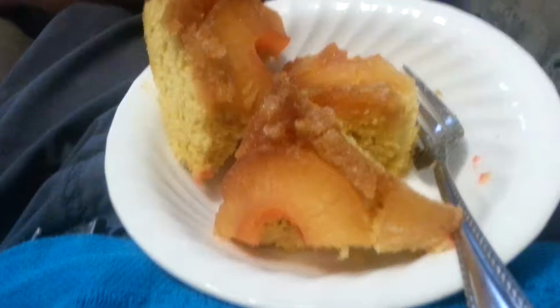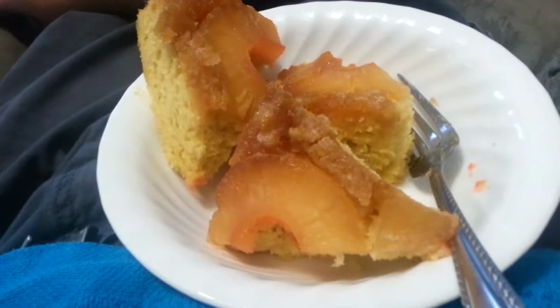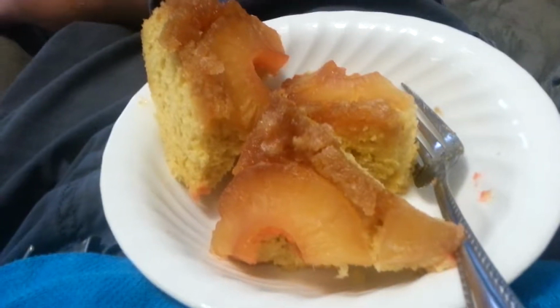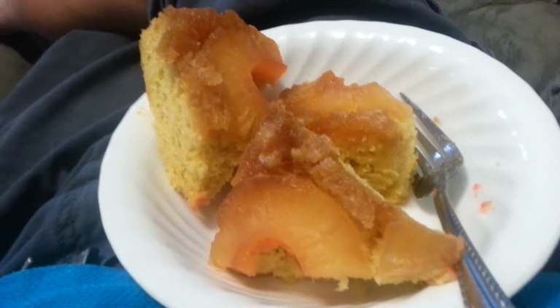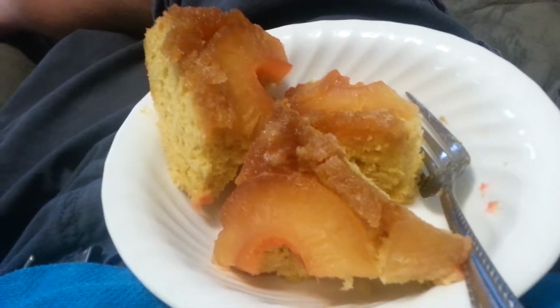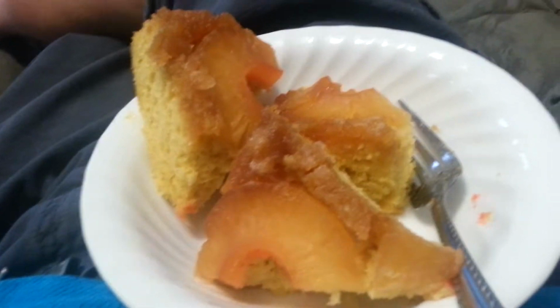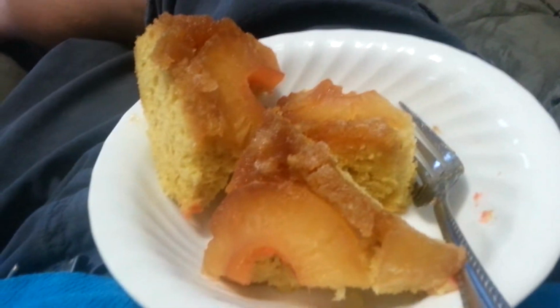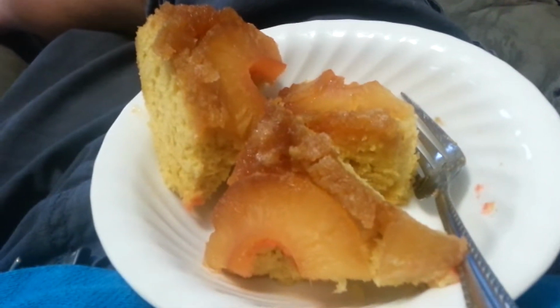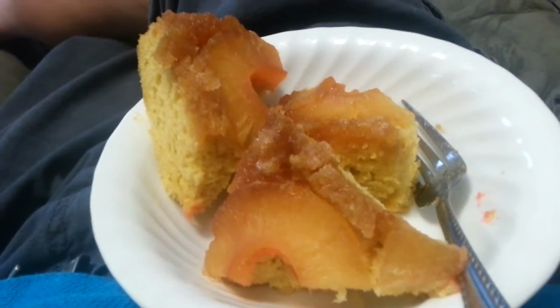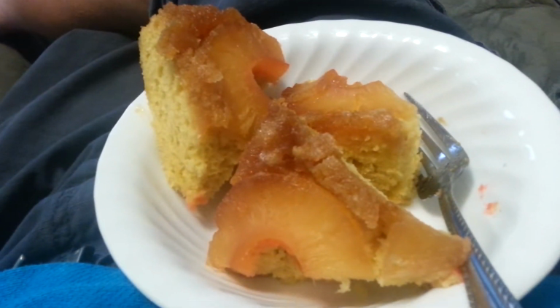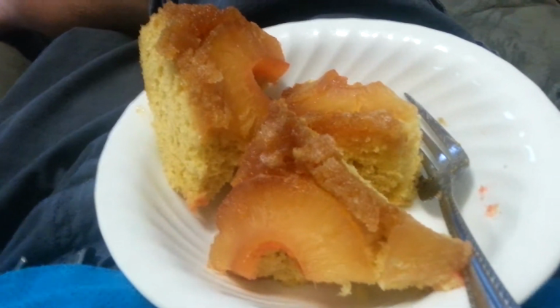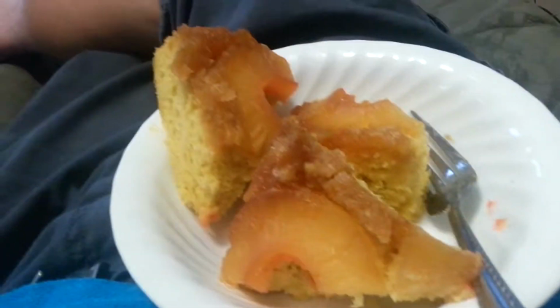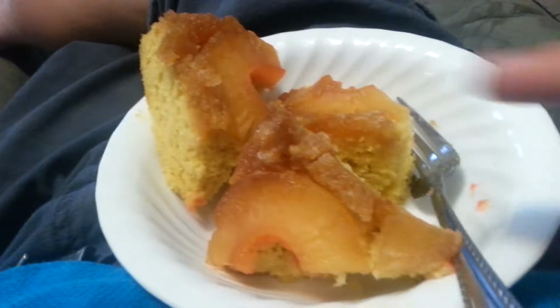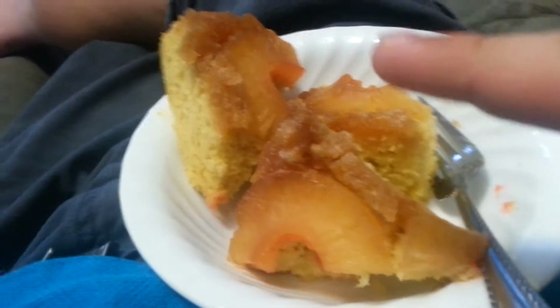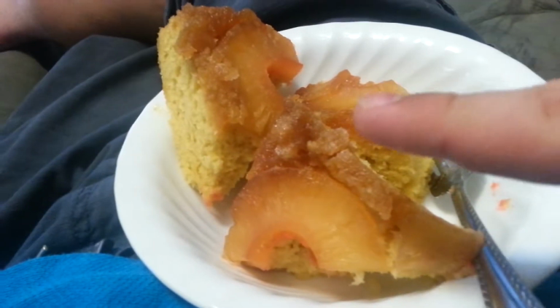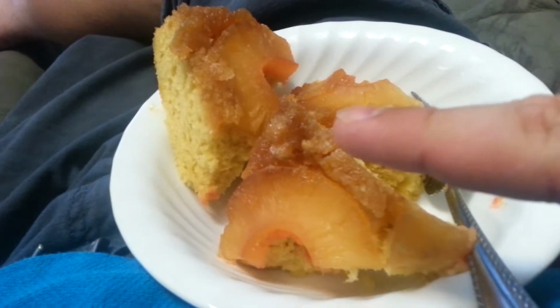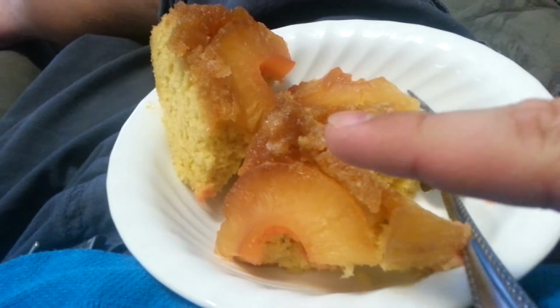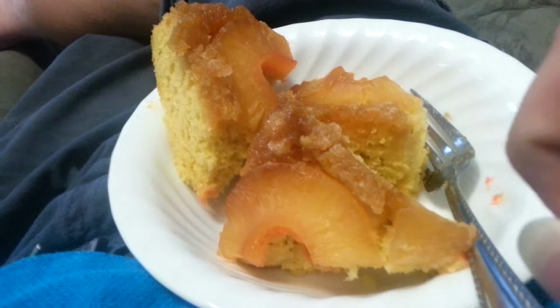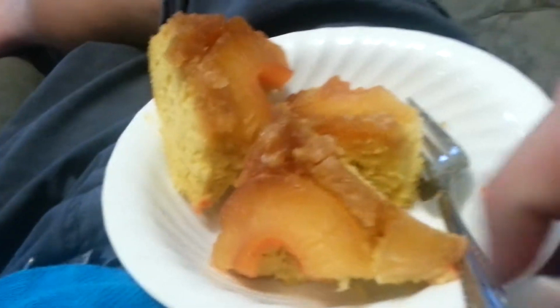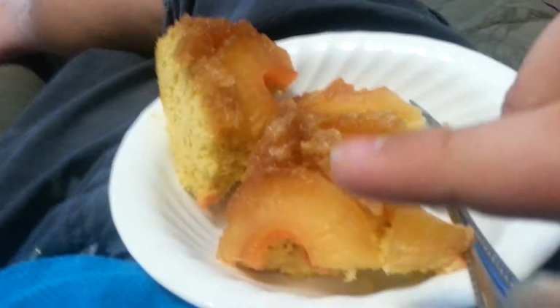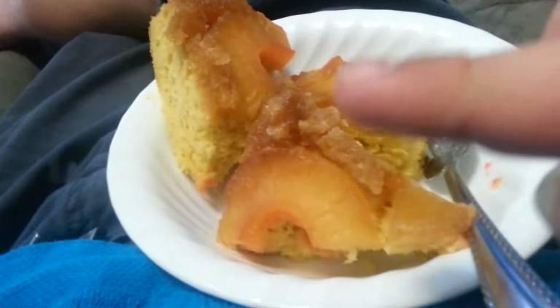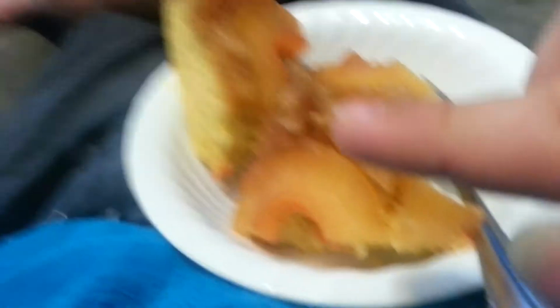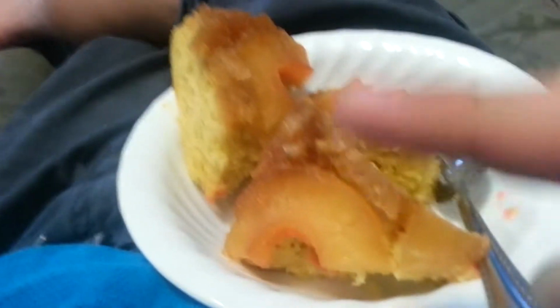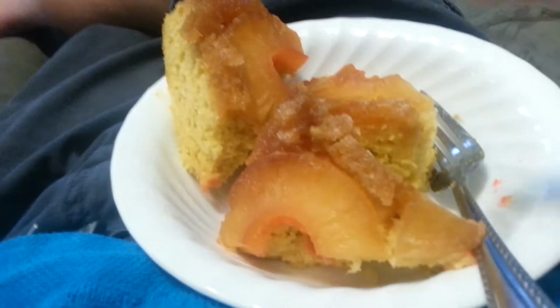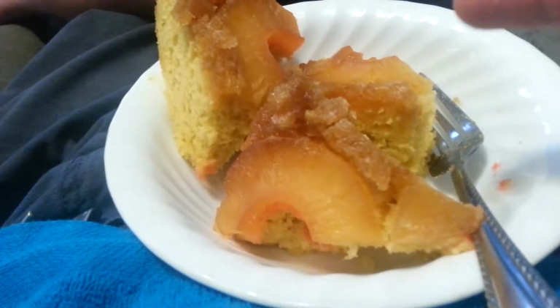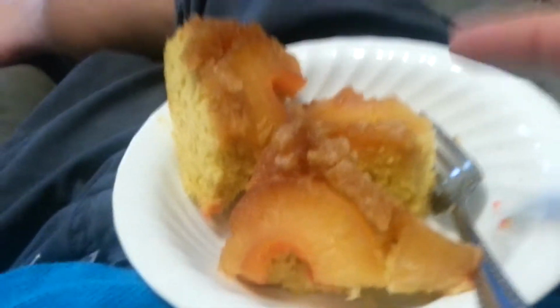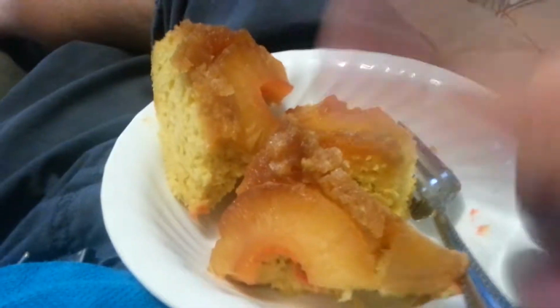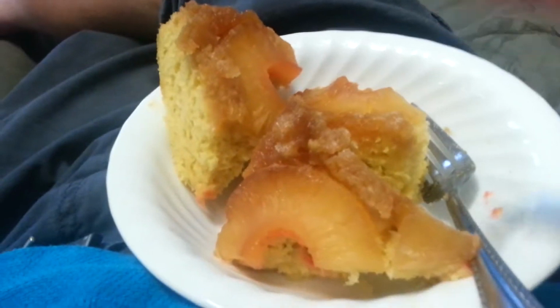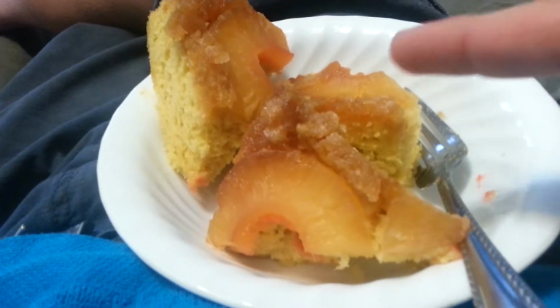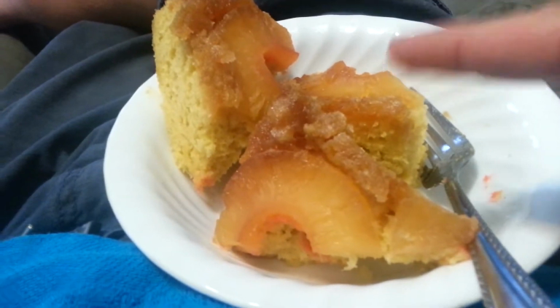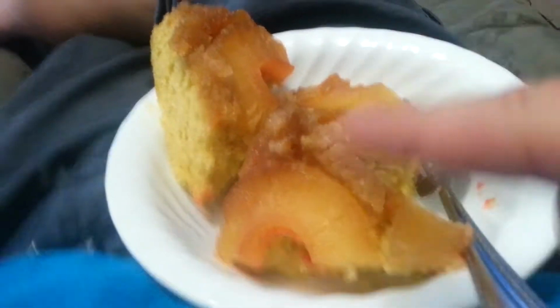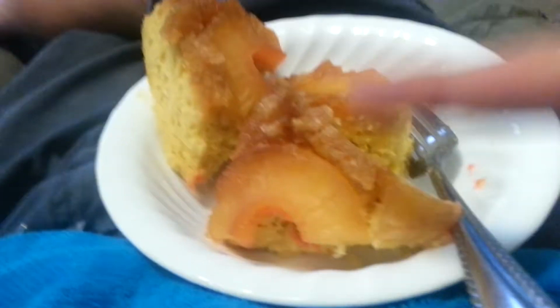My breakfast. It's an upside down, right side up pineapple cake.